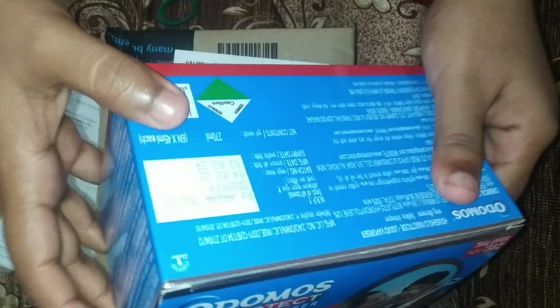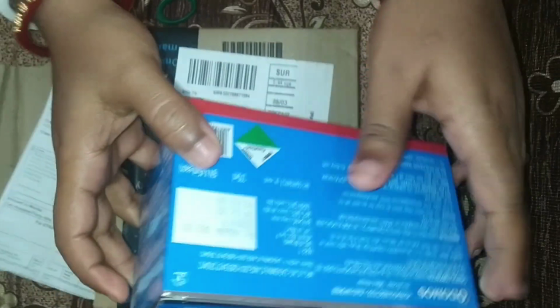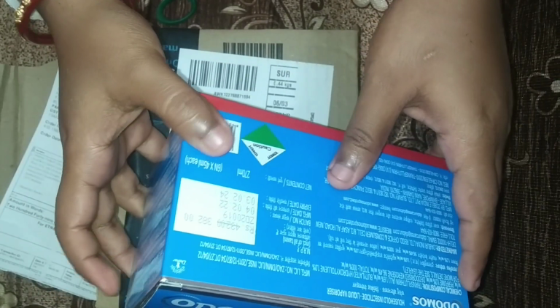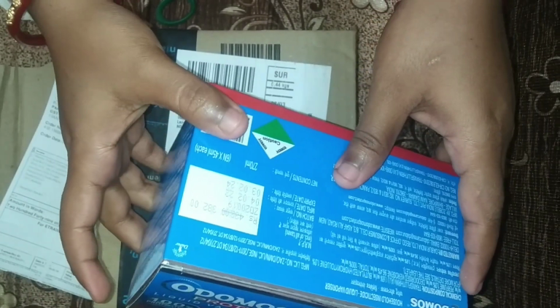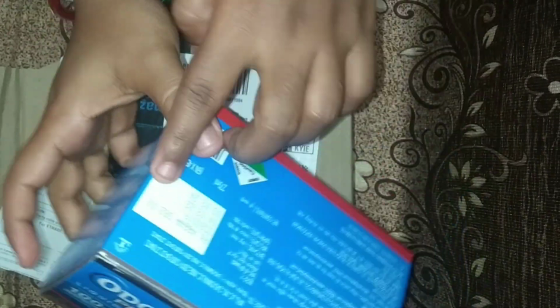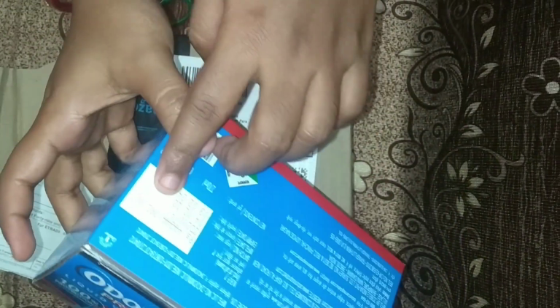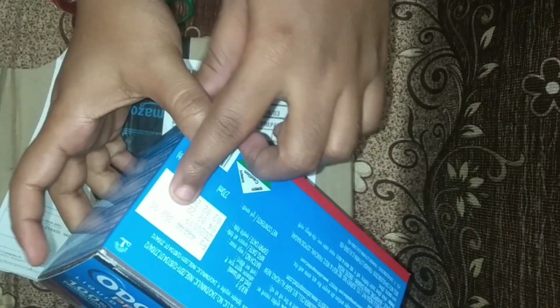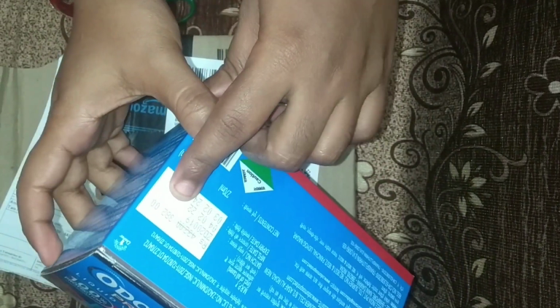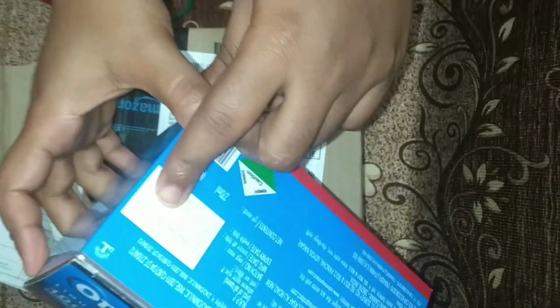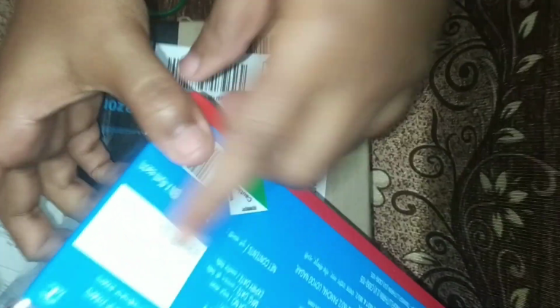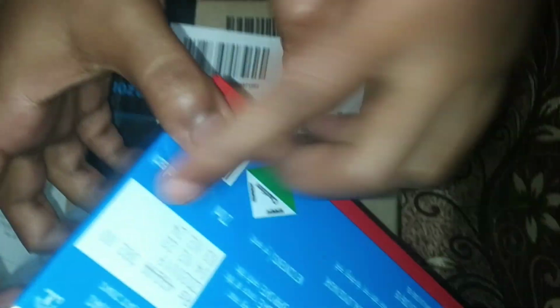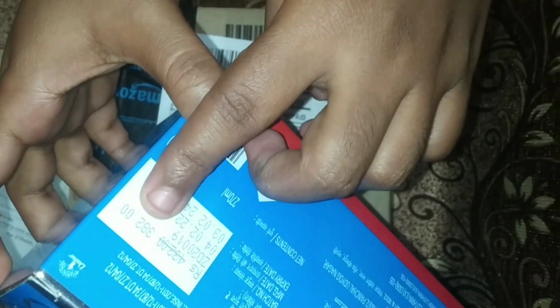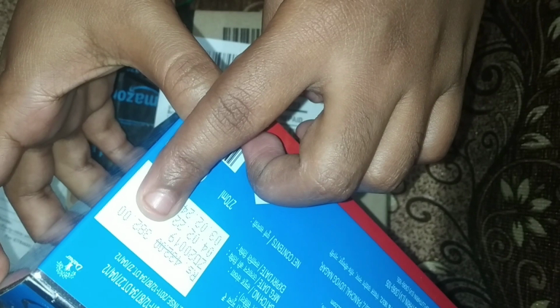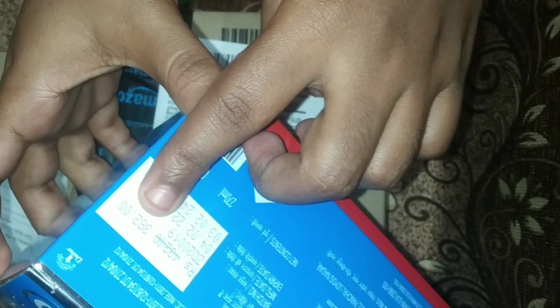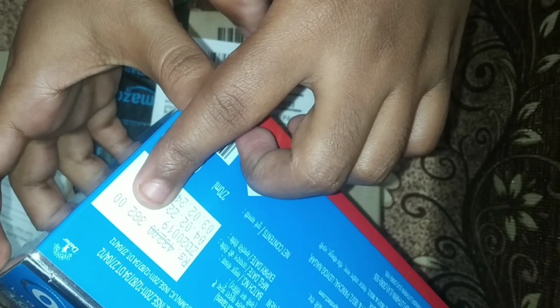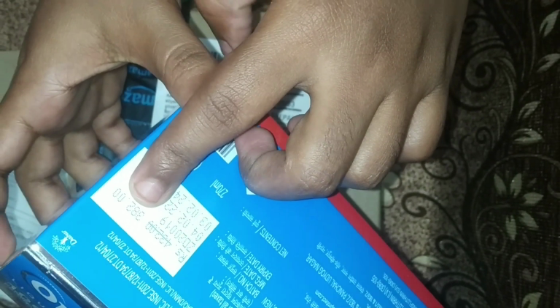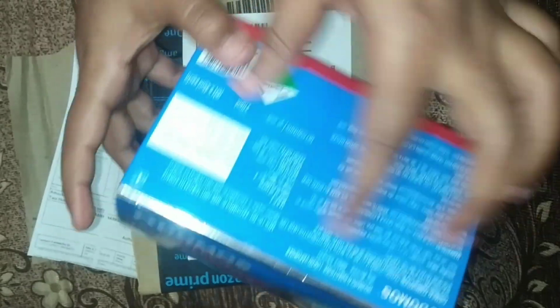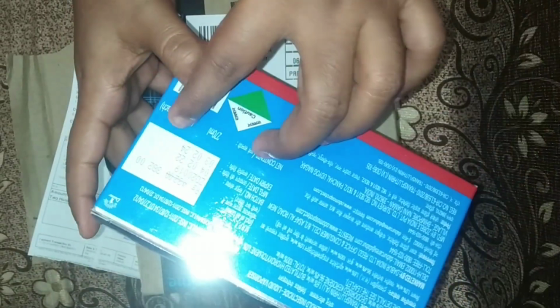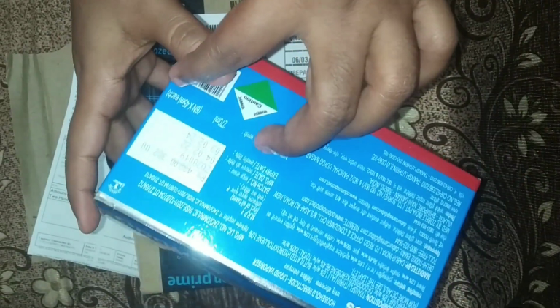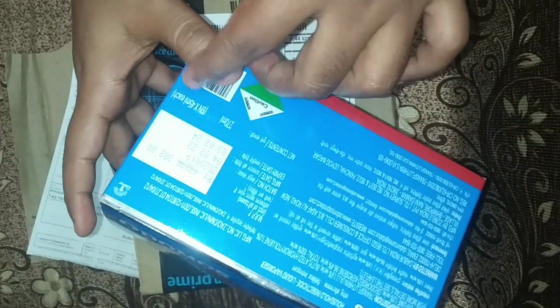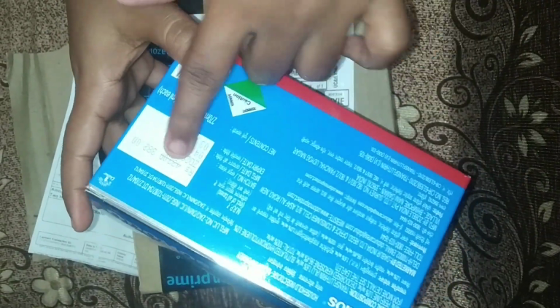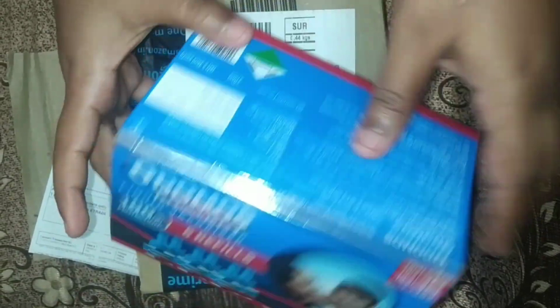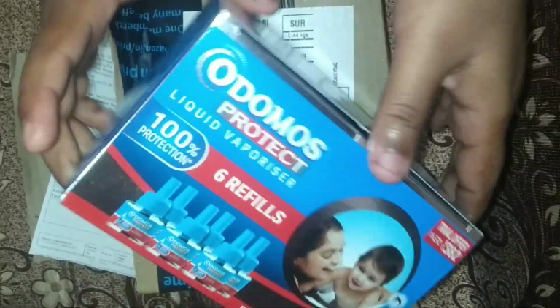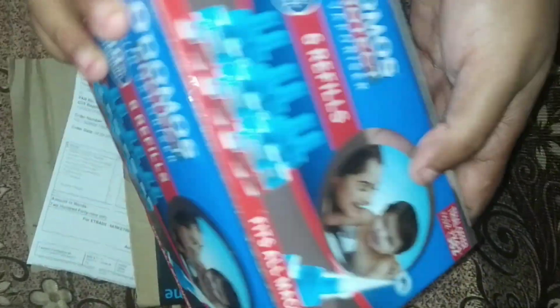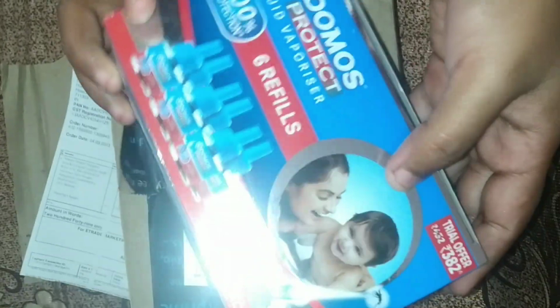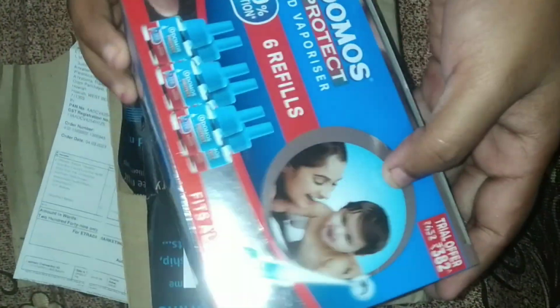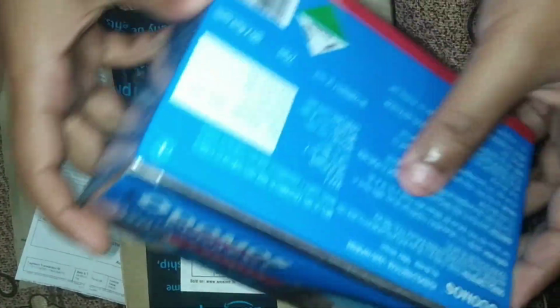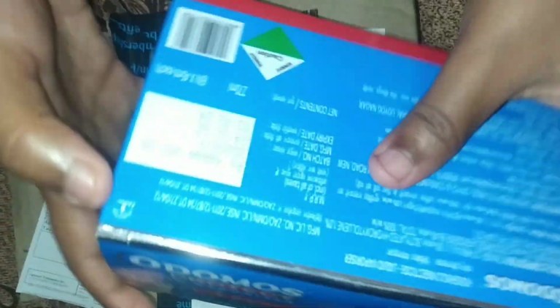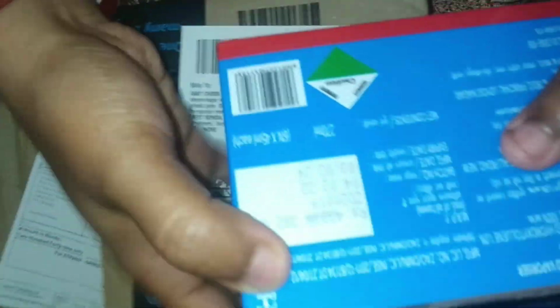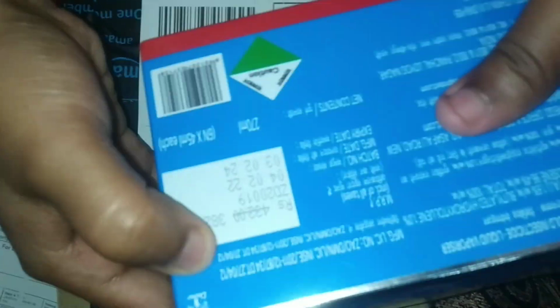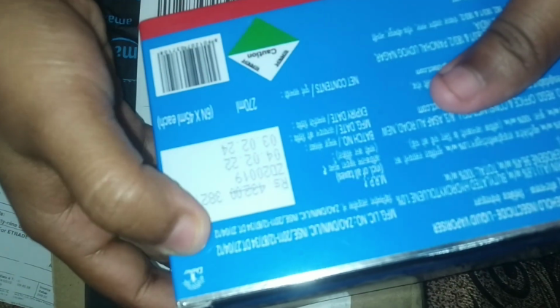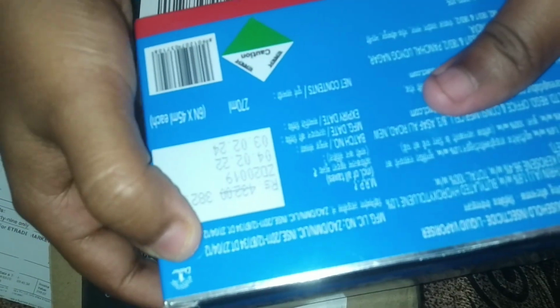And I am using the total credit card. This is a Dabur product — it is from the Dabur company.